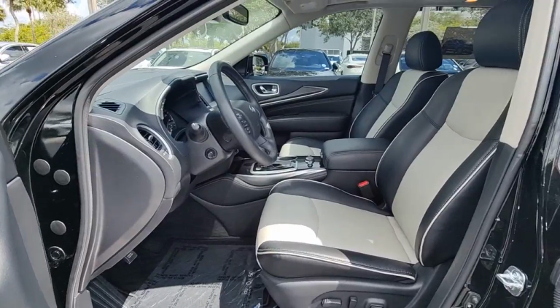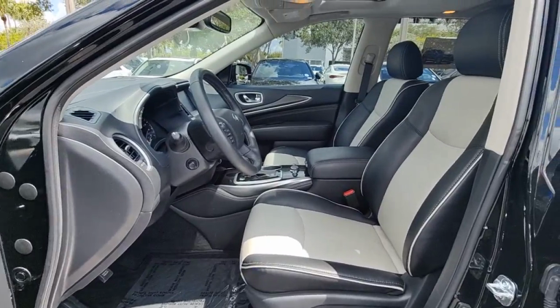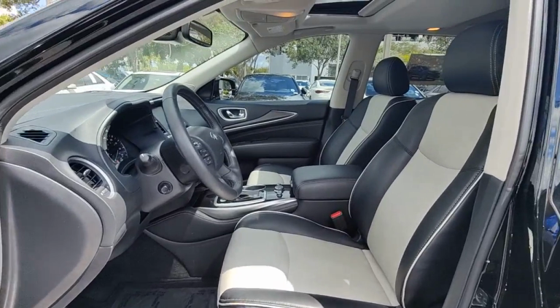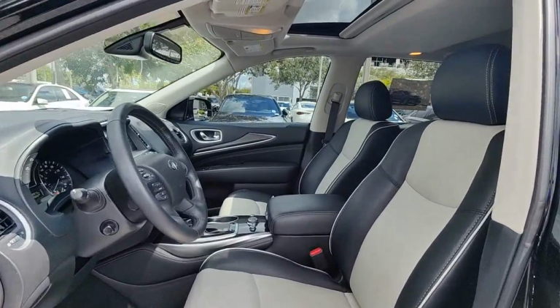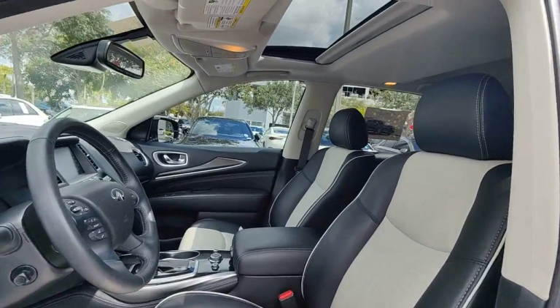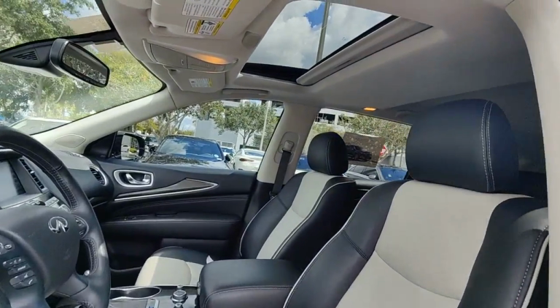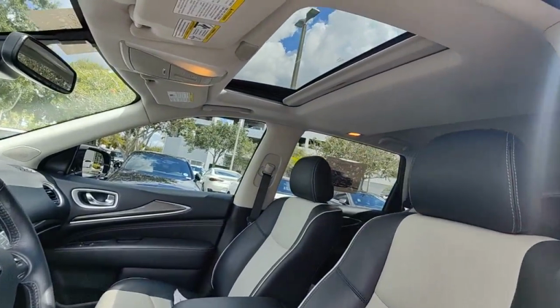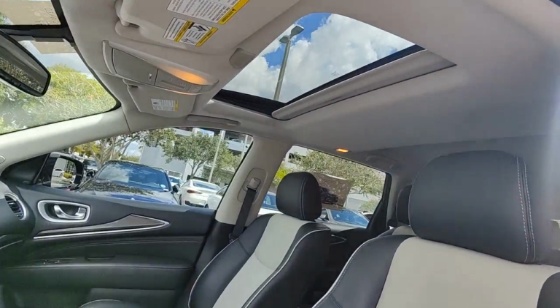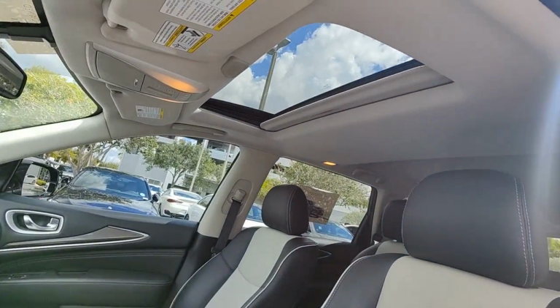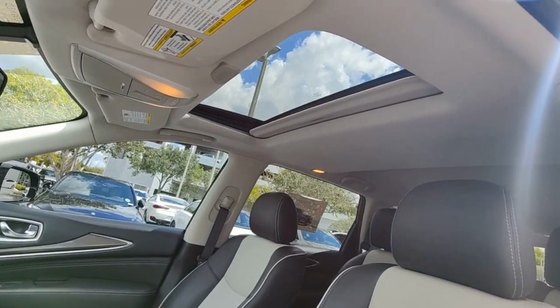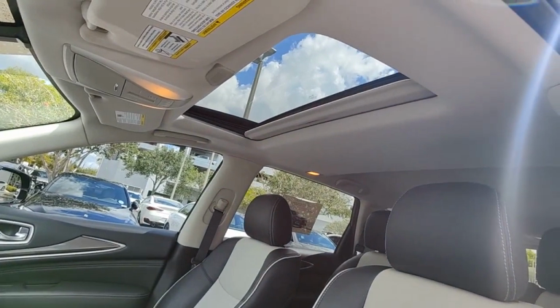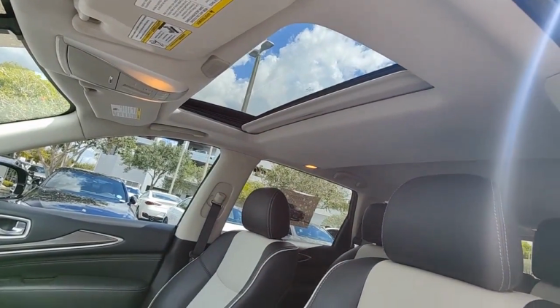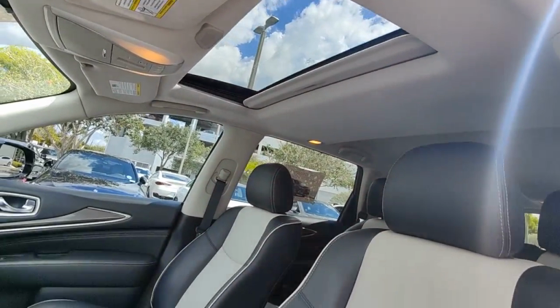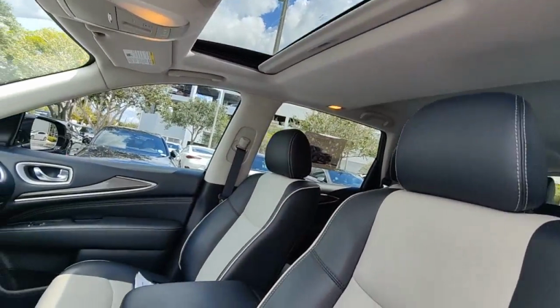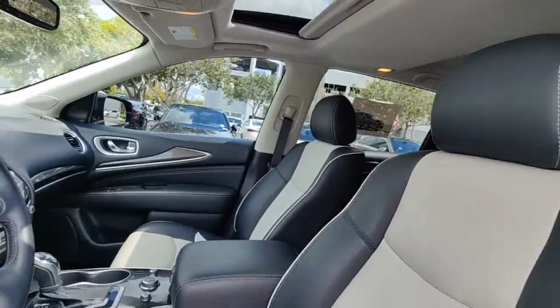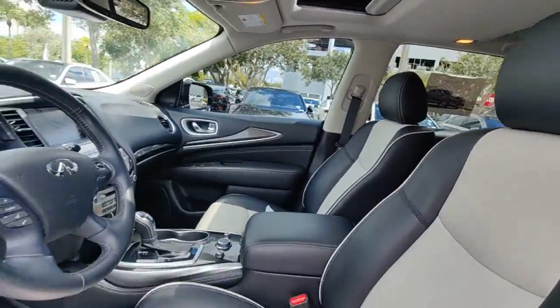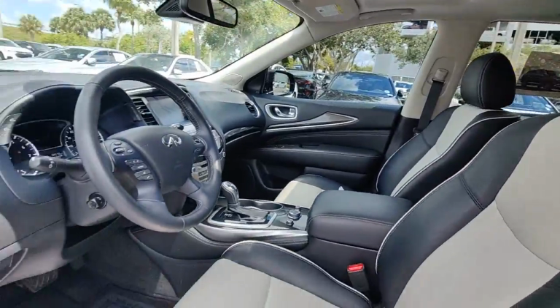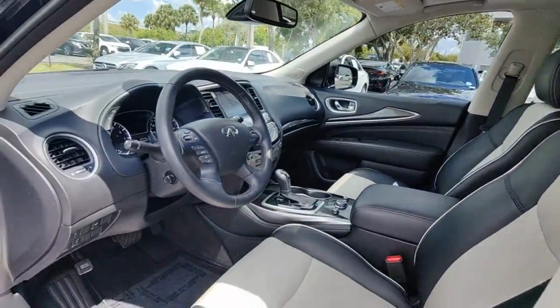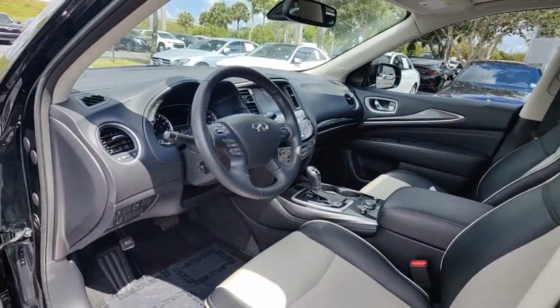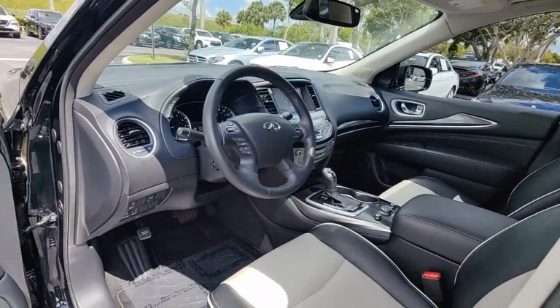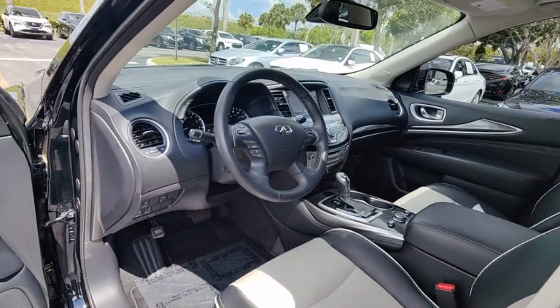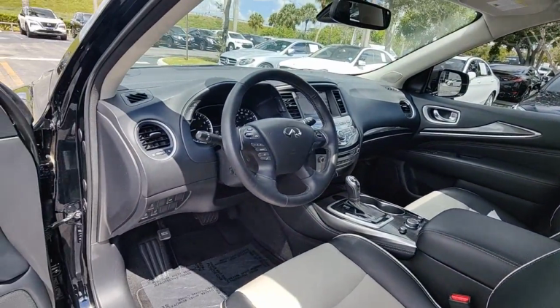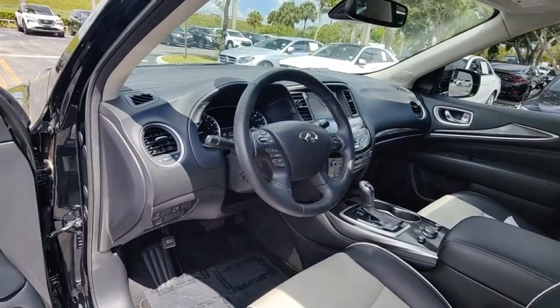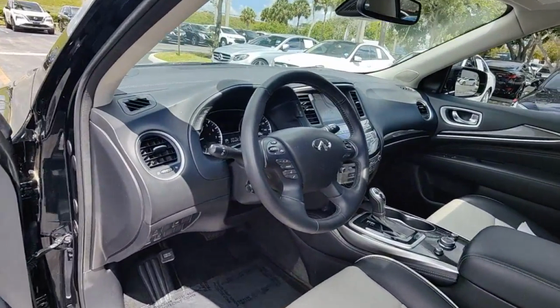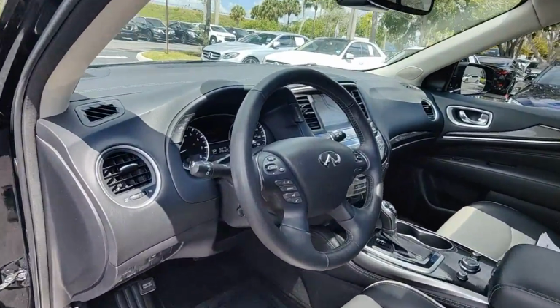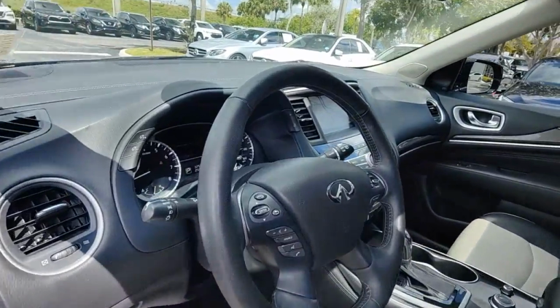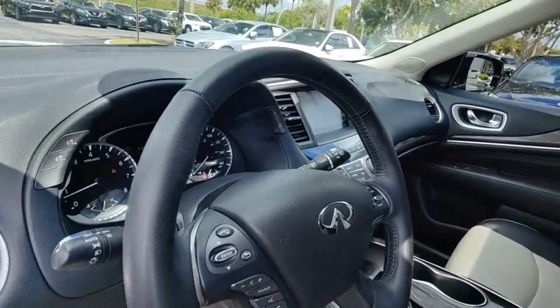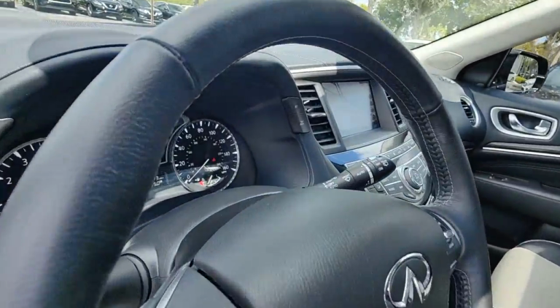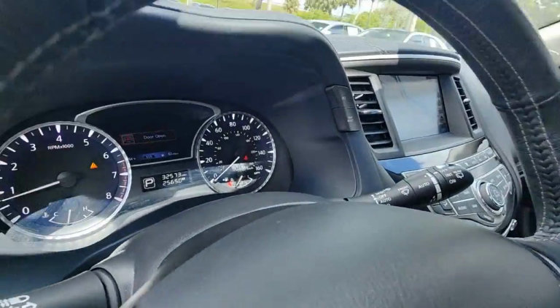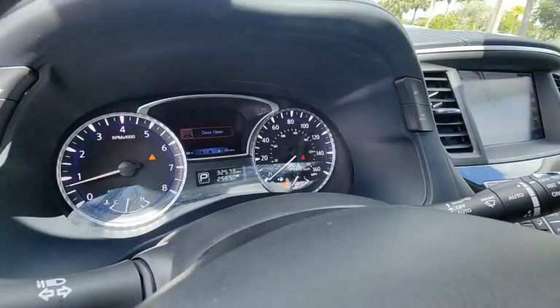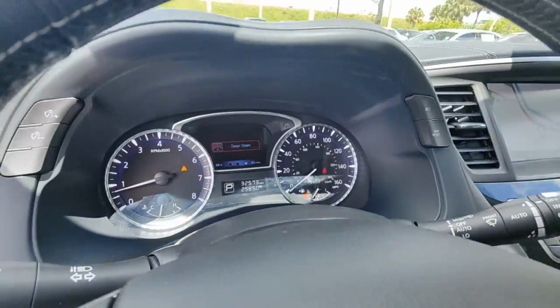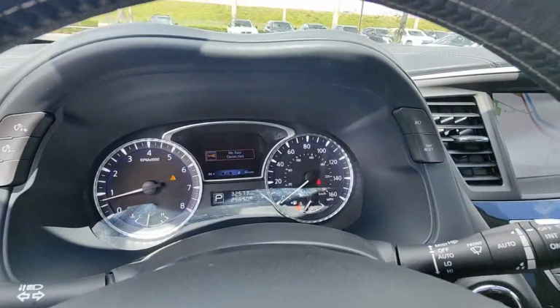Tastefully luxurious, yet boldly versatile — that's the QX60. See for yourself when you take it out for a test drive. Our professional staff looks forward to giving you excellent service.